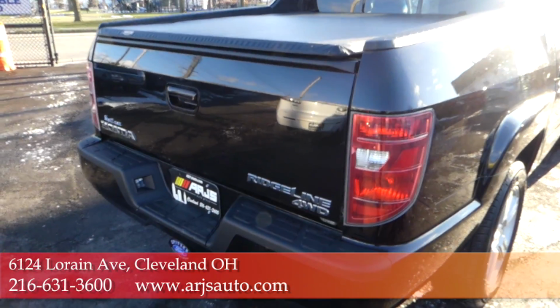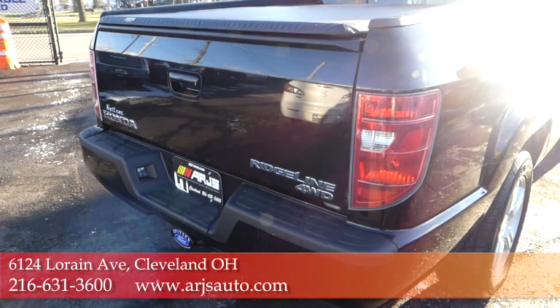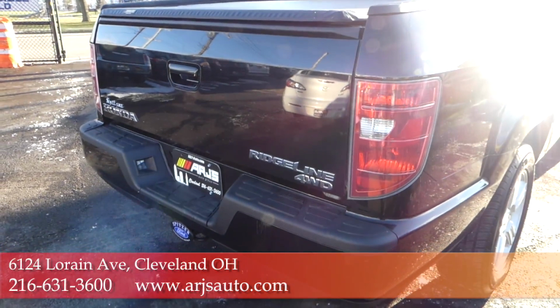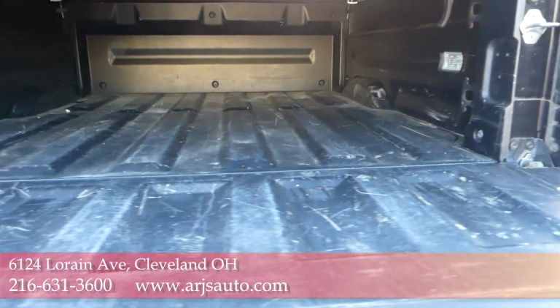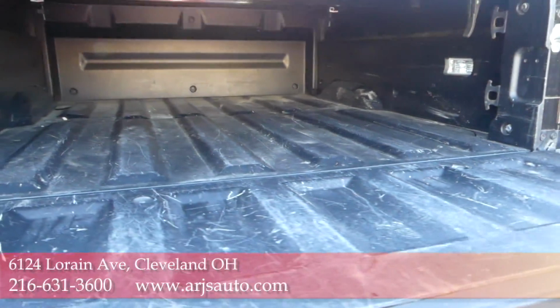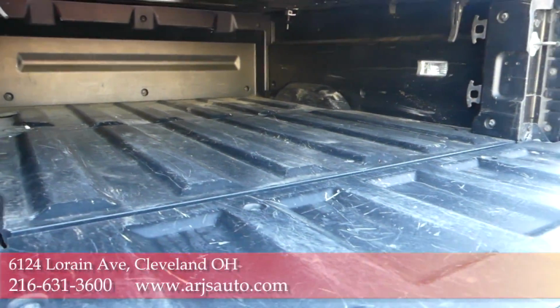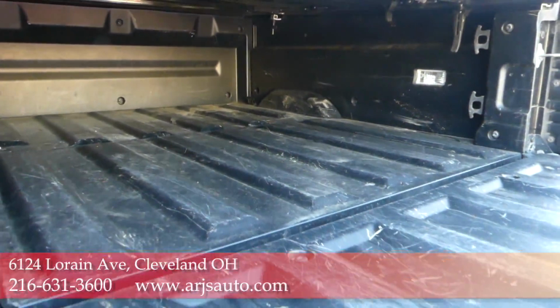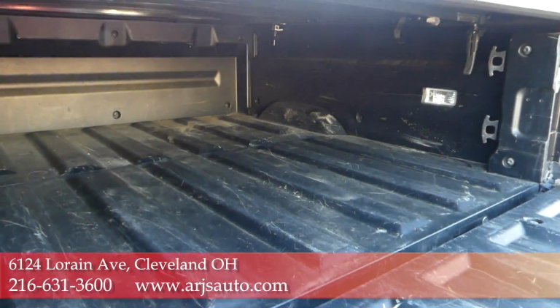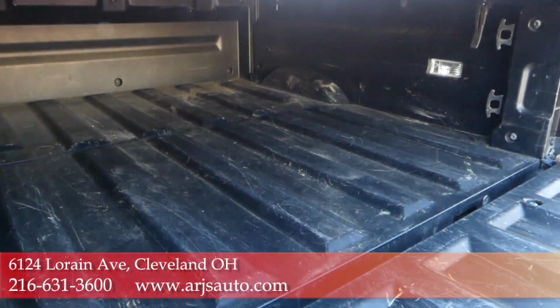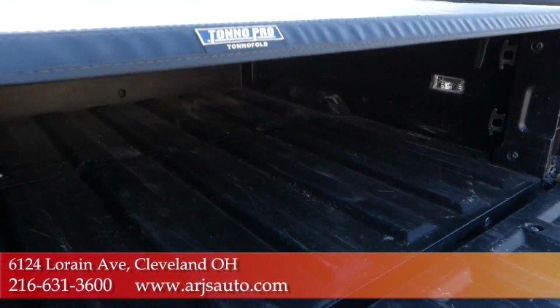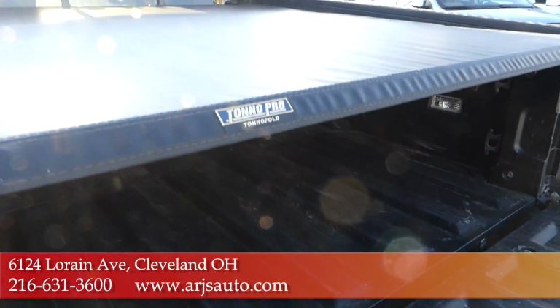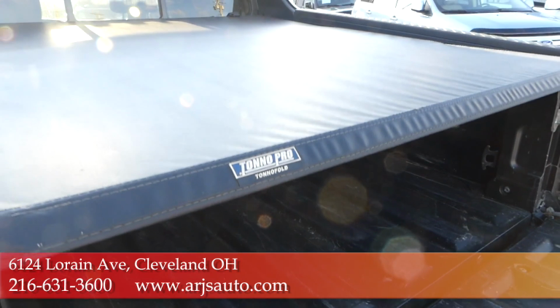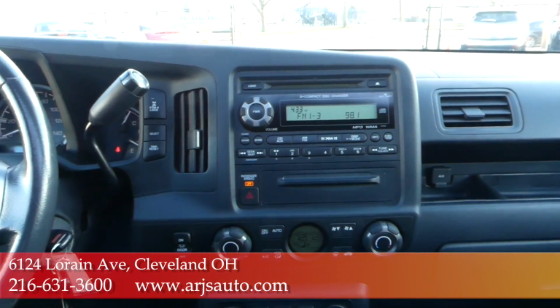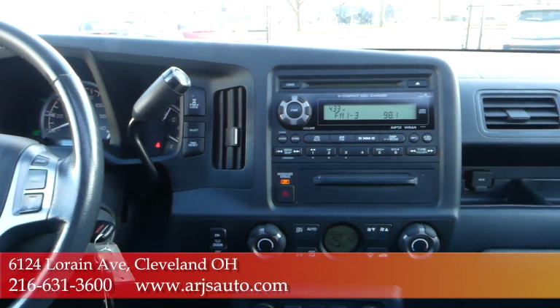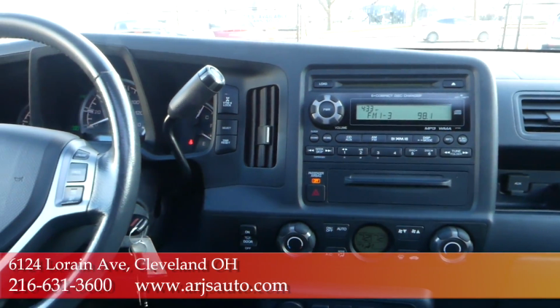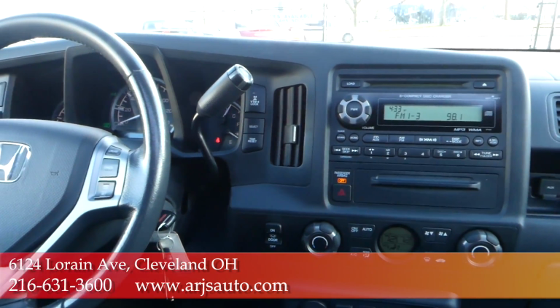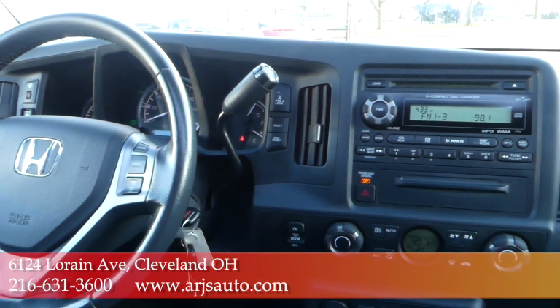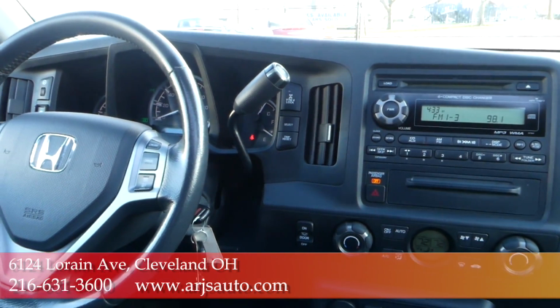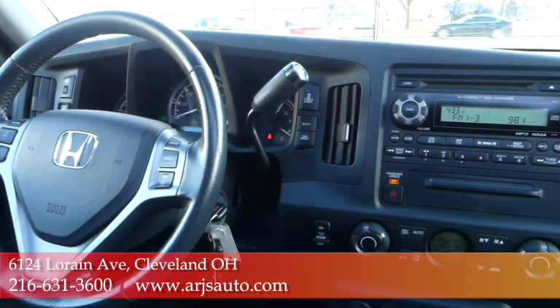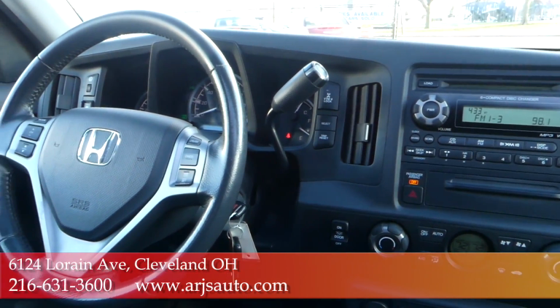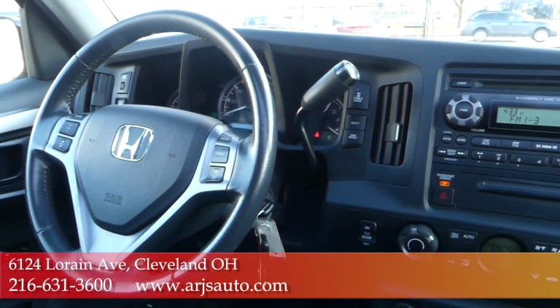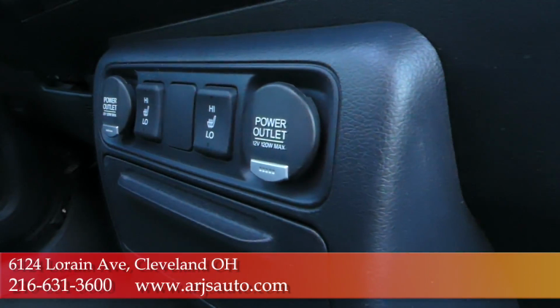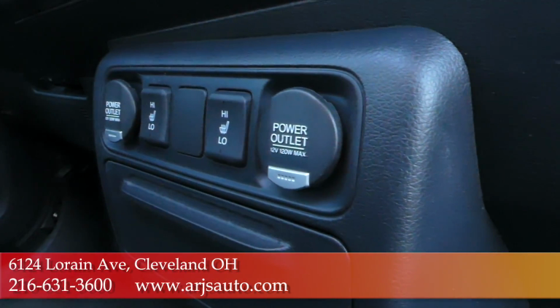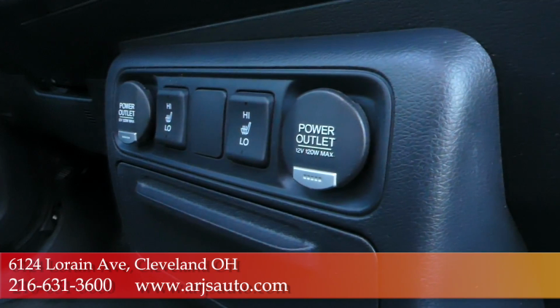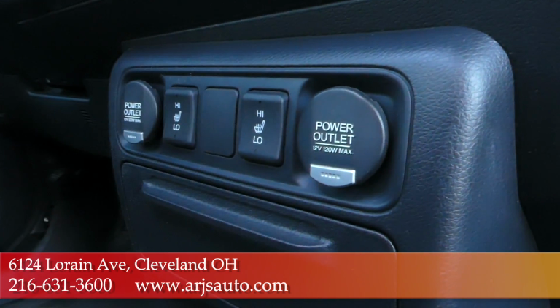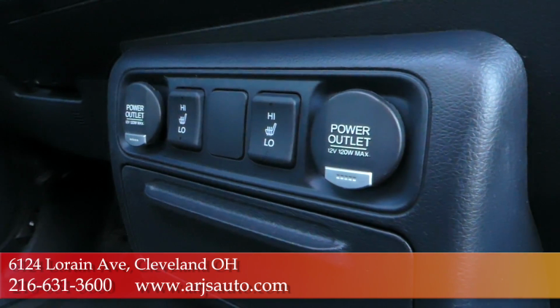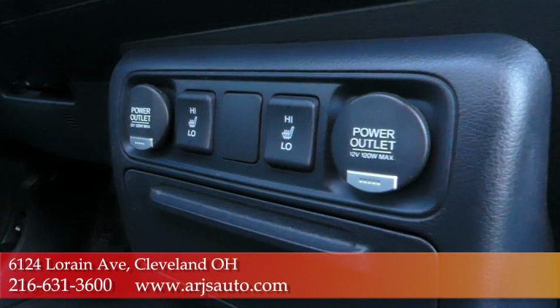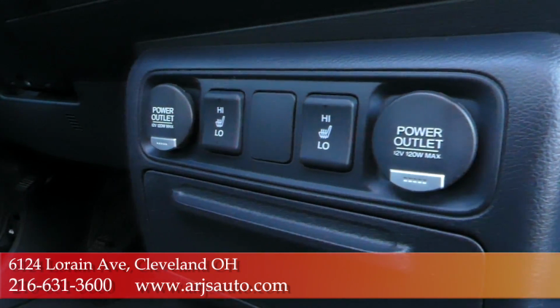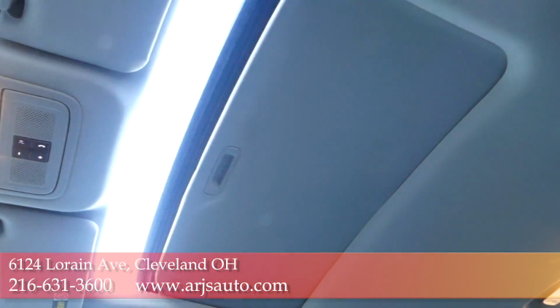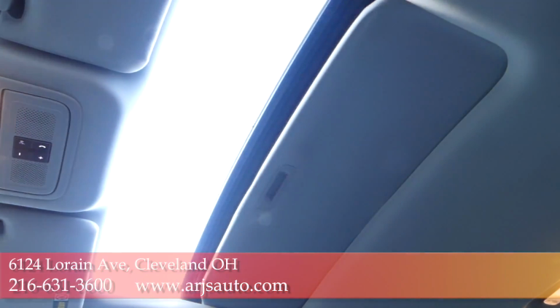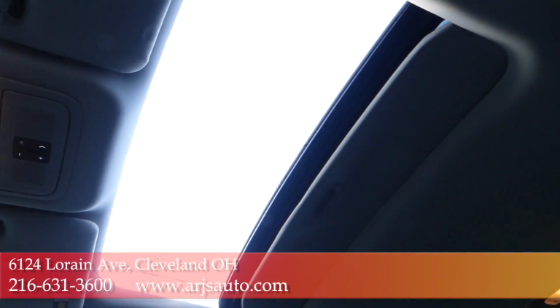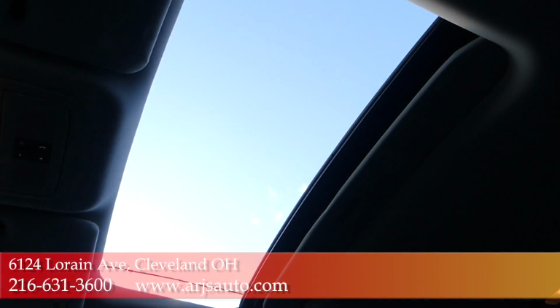Just go to ARJs.com and you can find a full inventory and complimentary Carfax reports on everything we carry. We can help you out with financing too. Doesn't matter if you have great credit, rough patches, or somewhere in between — we have options for everyone.